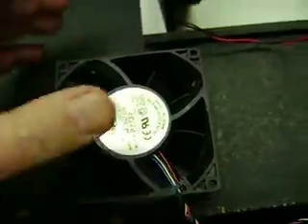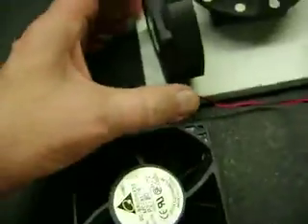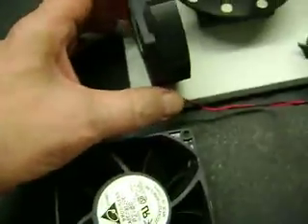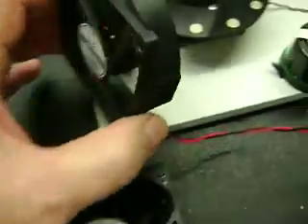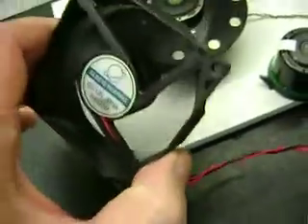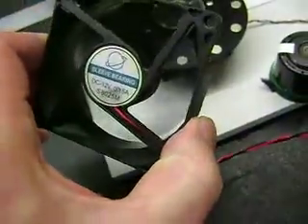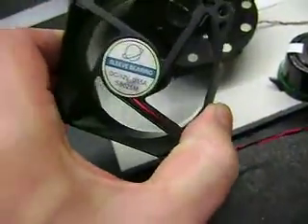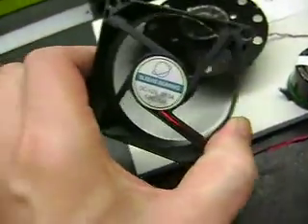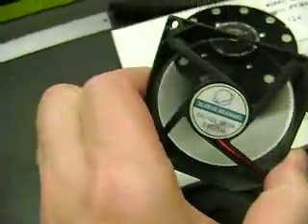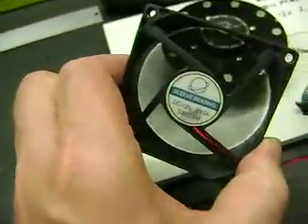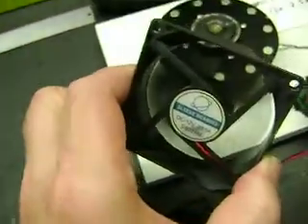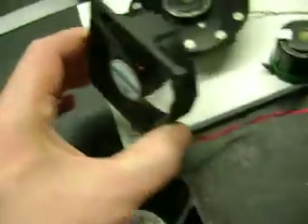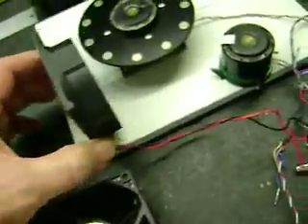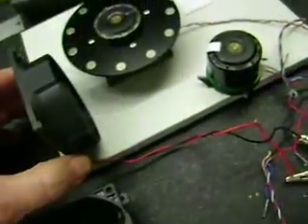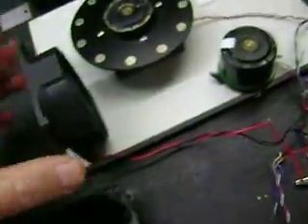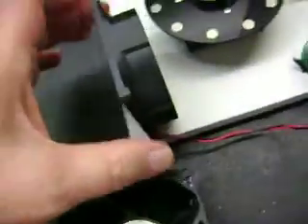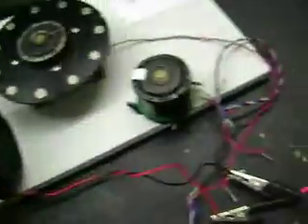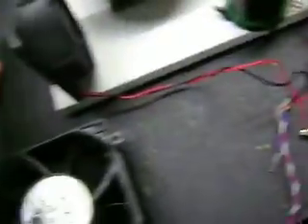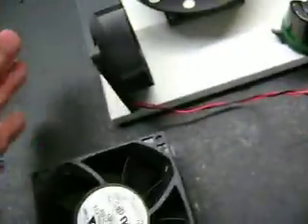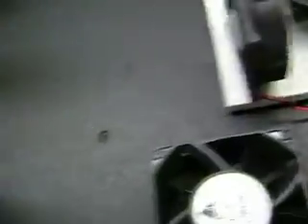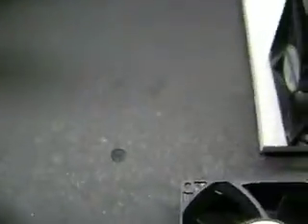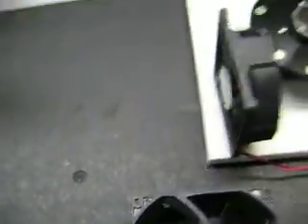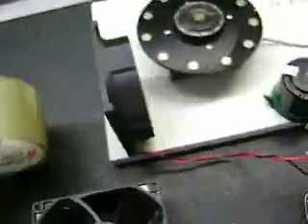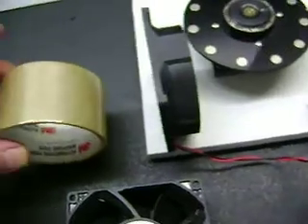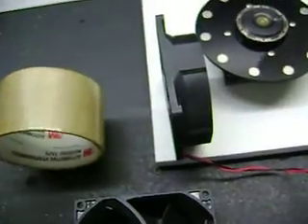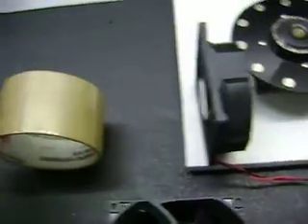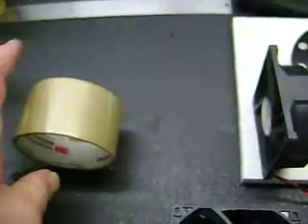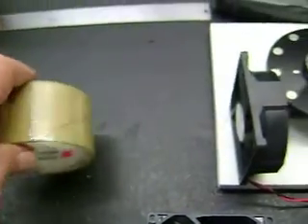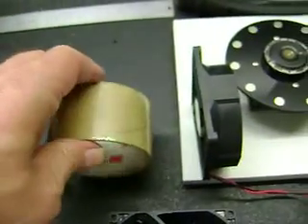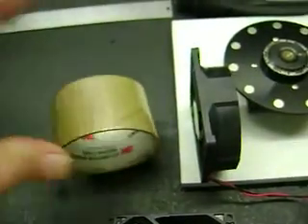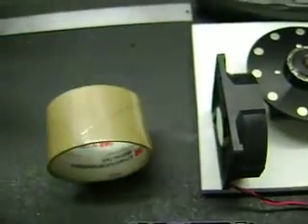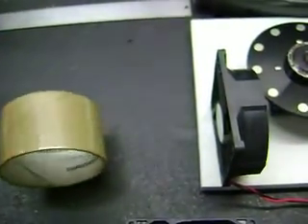This is your typical 0.15 amp fan. I have it running already. It just sits there — it's not blowing a whole lot of air. I have this little cardboard roller and you can see it's pushing it away.